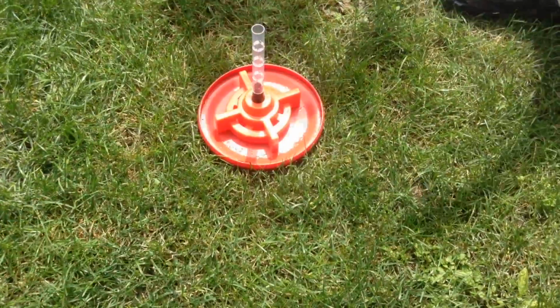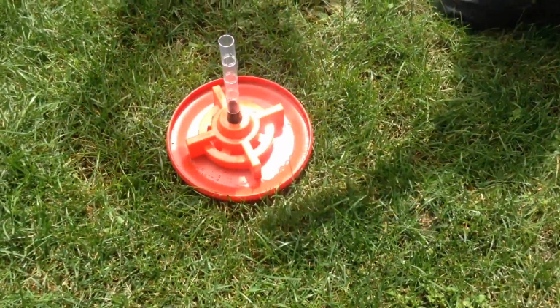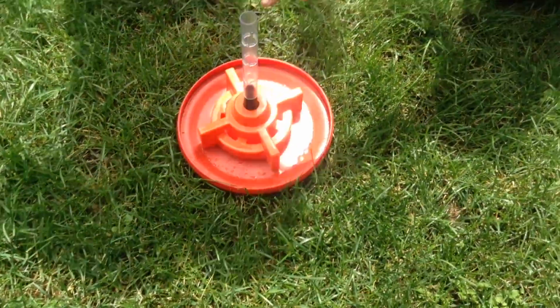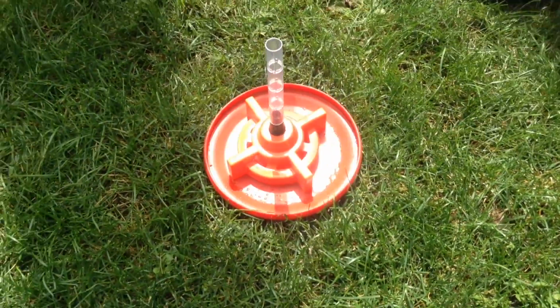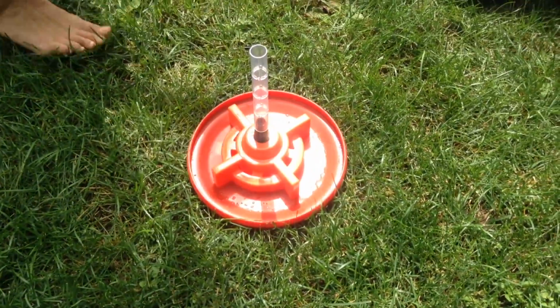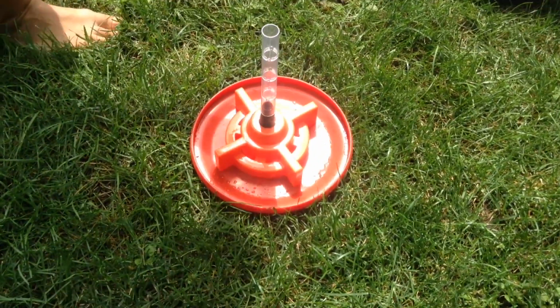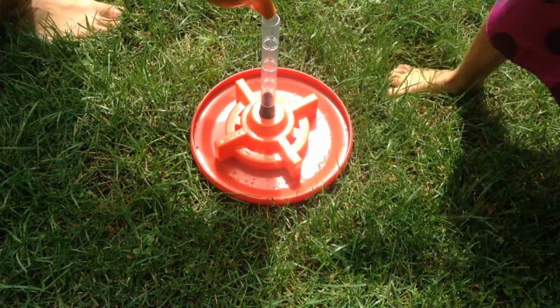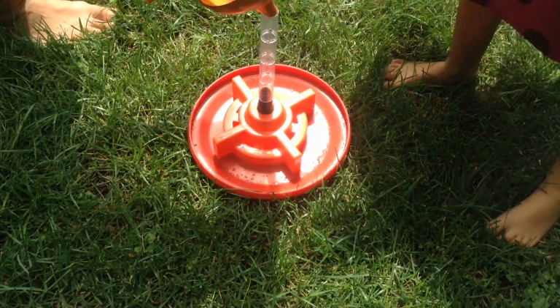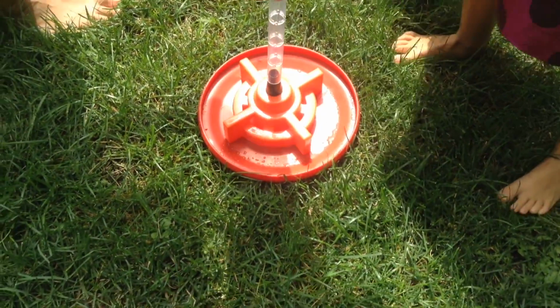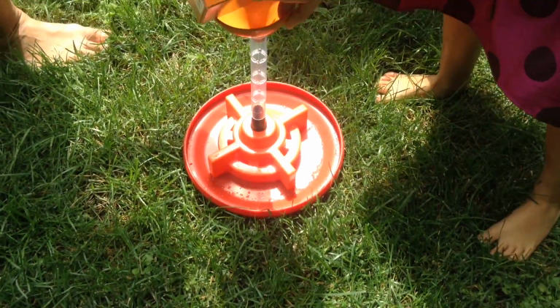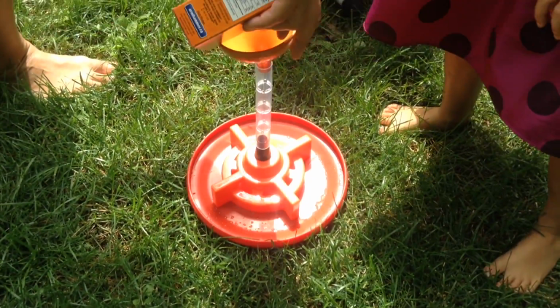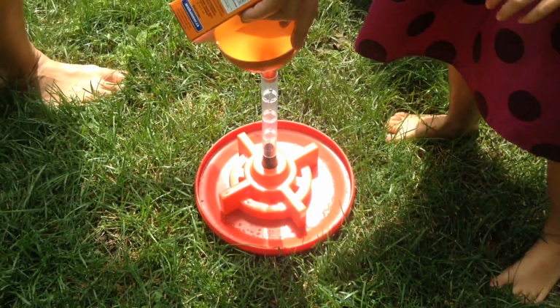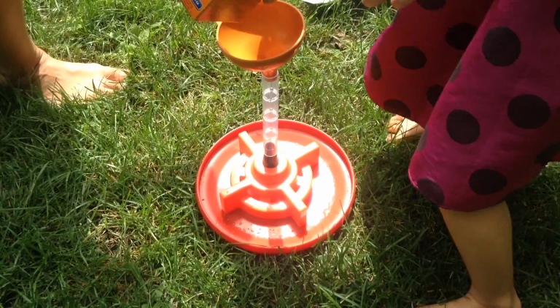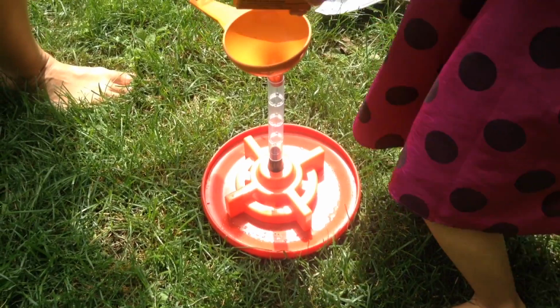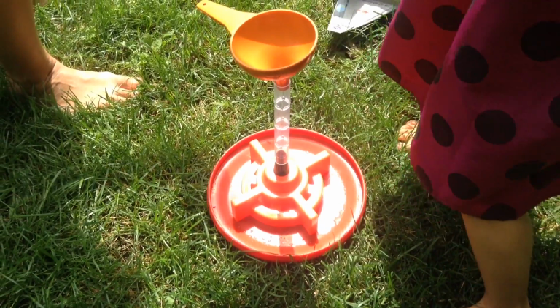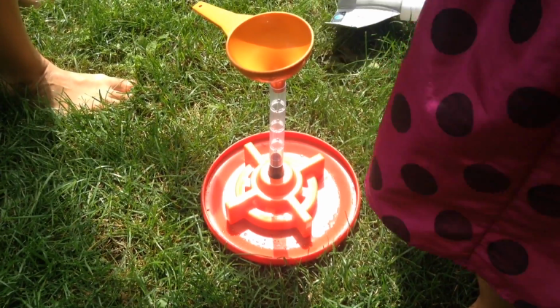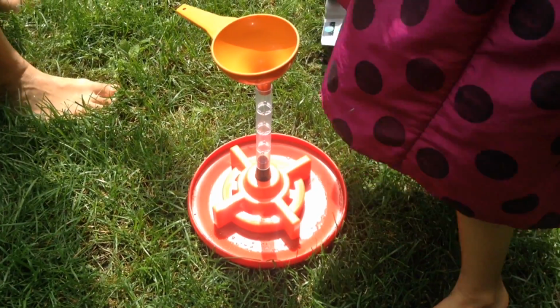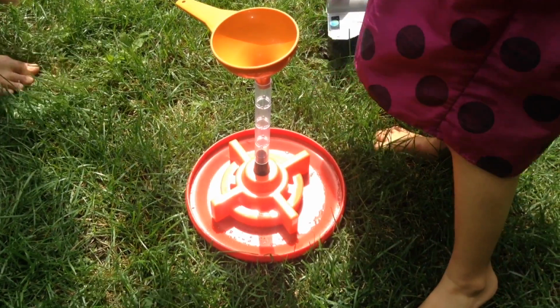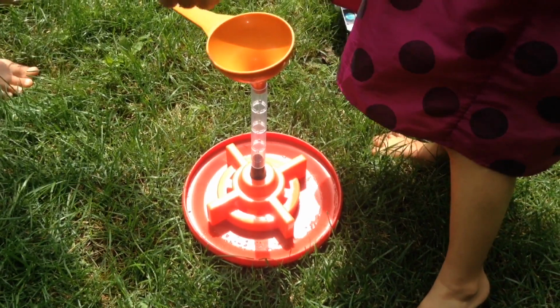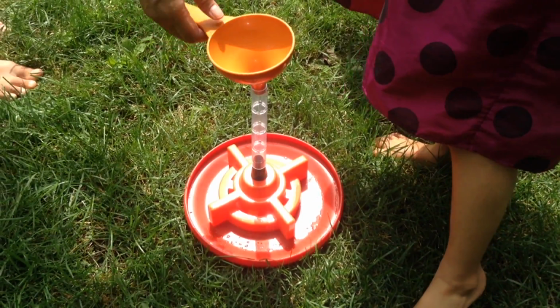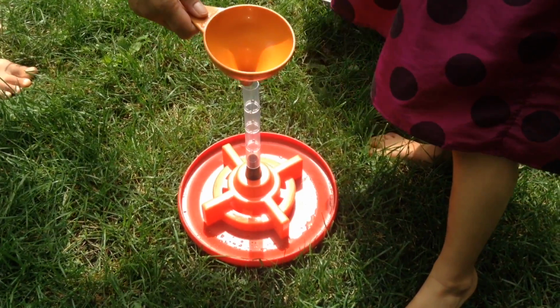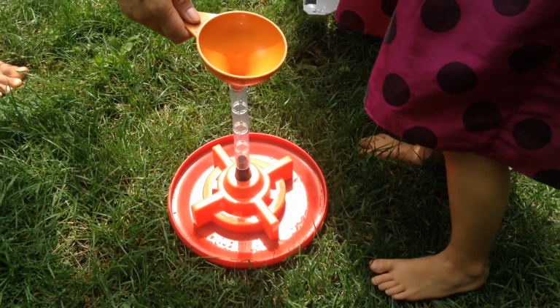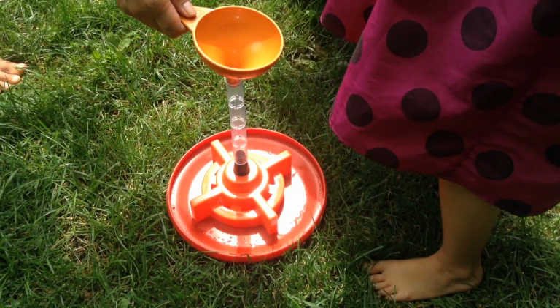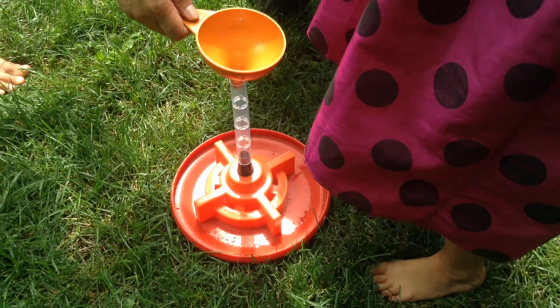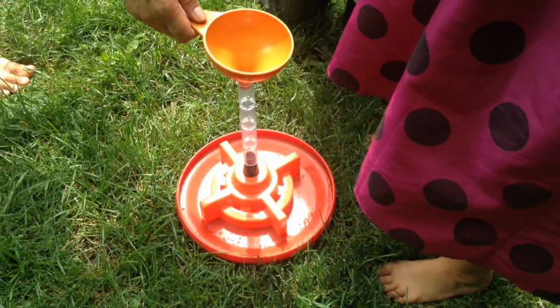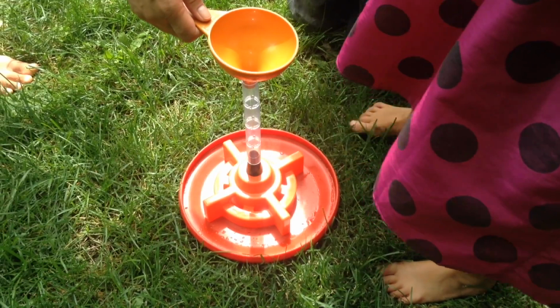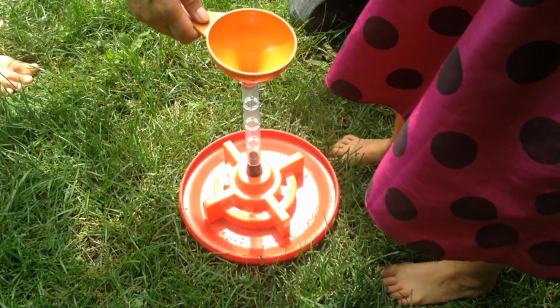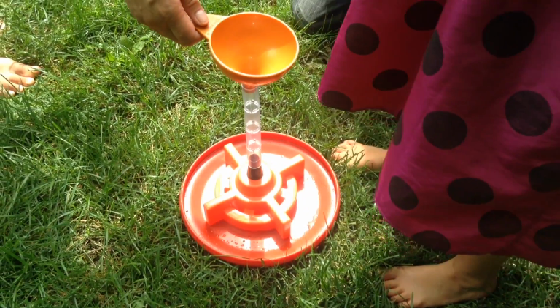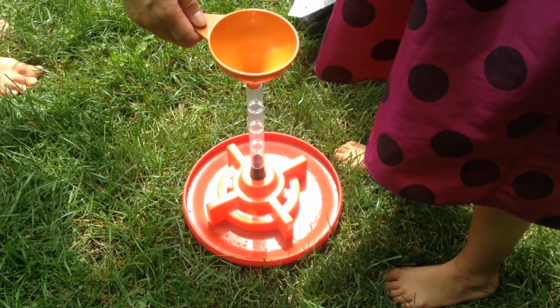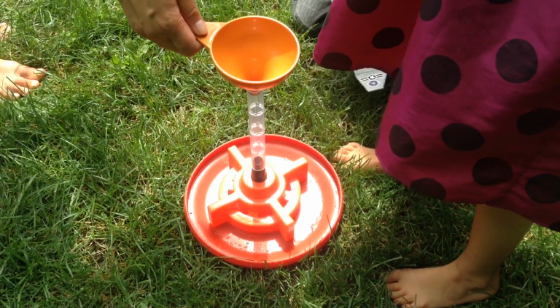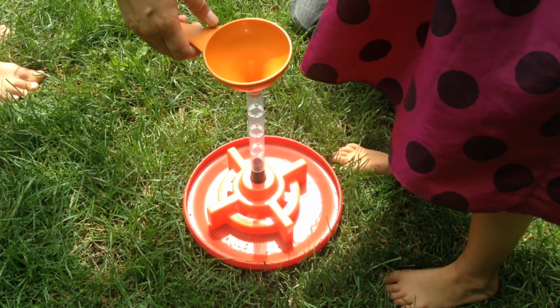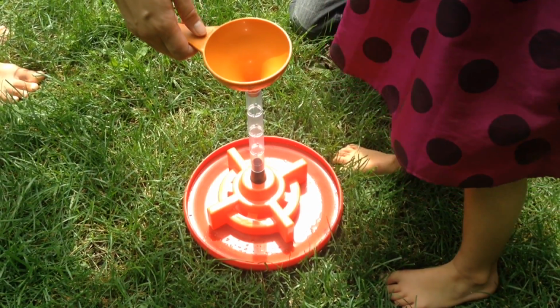Alright, so we're almost ready to launch the rocket. Yep. Is that with baking soda? Baking soda — the whole thing? Yeah, the whole thing.